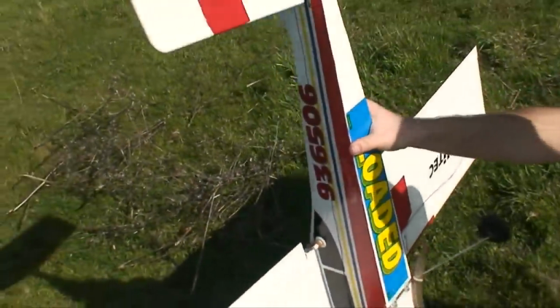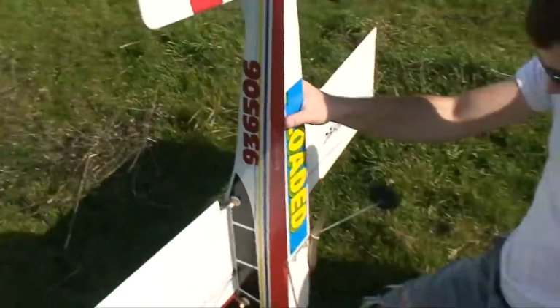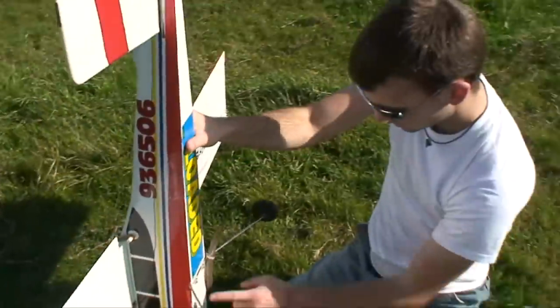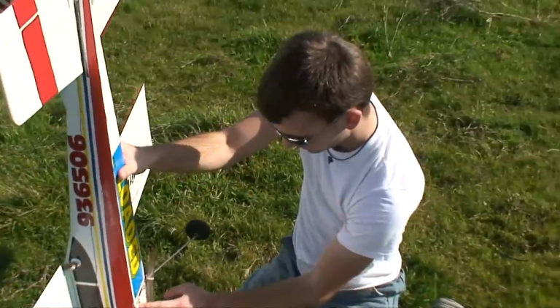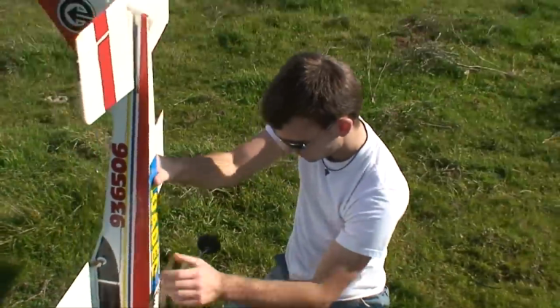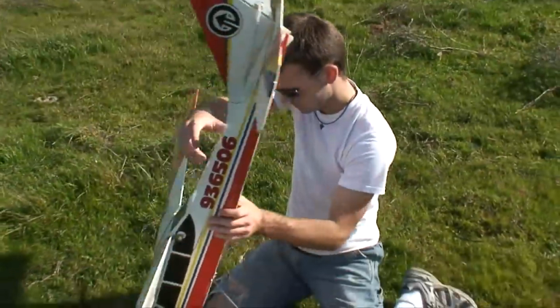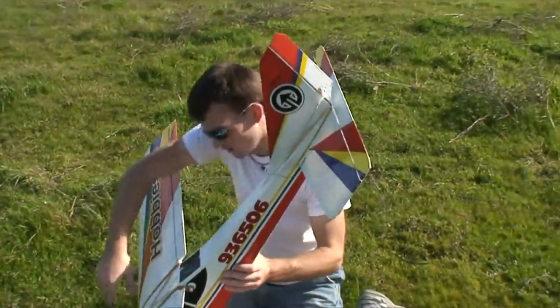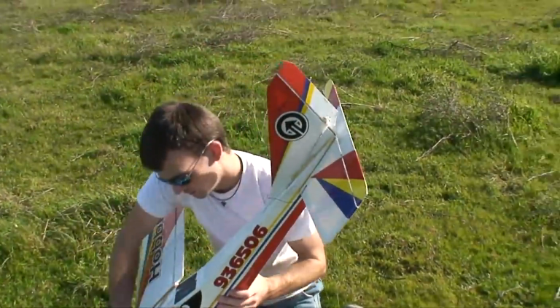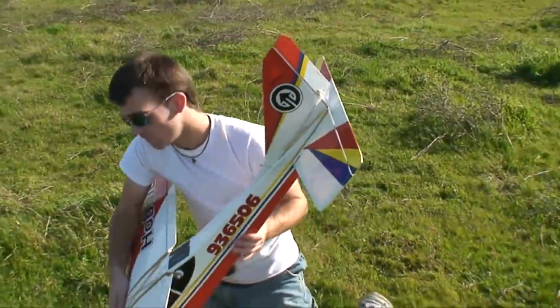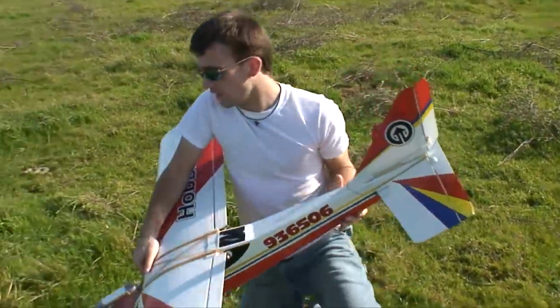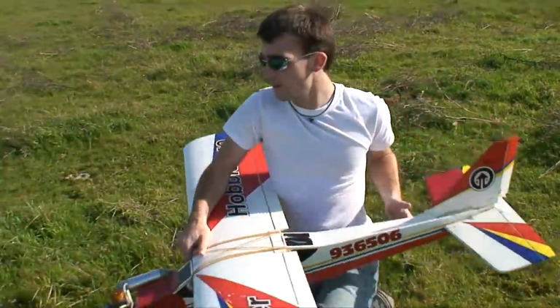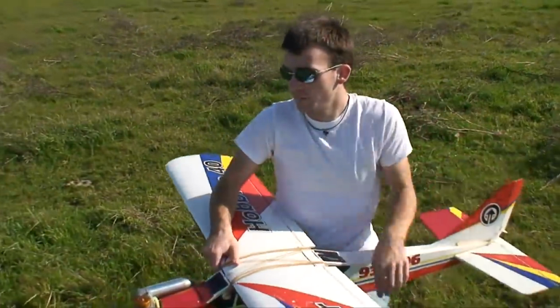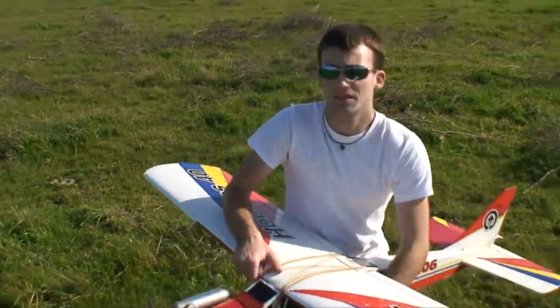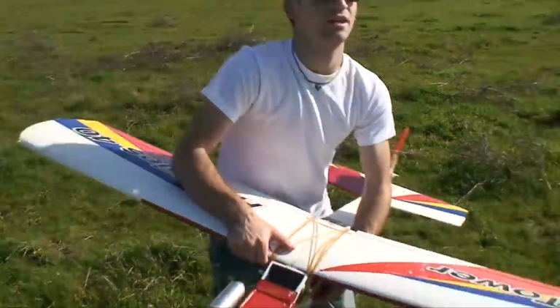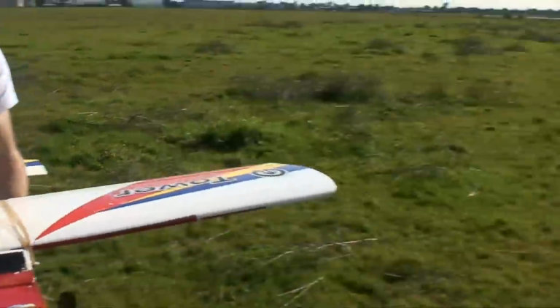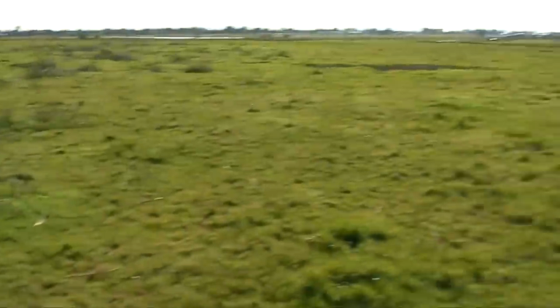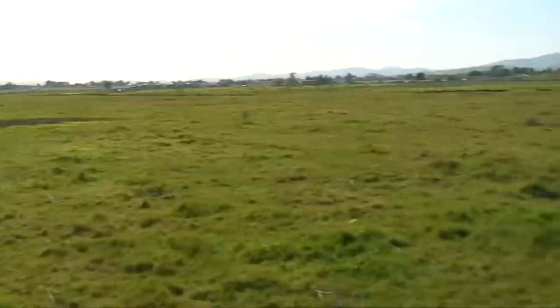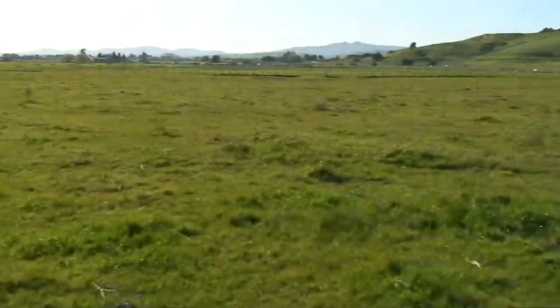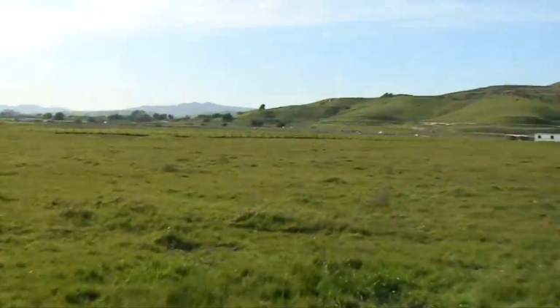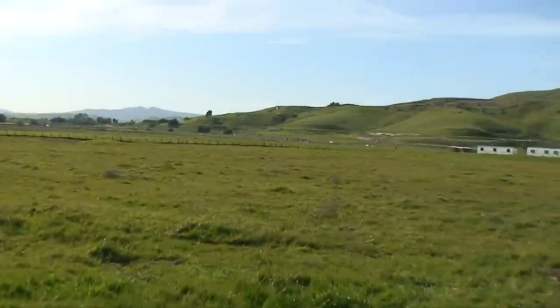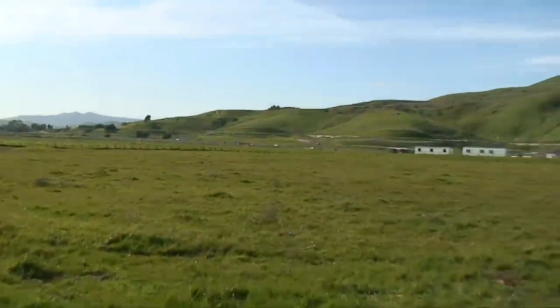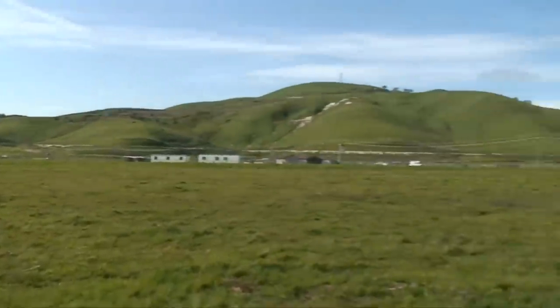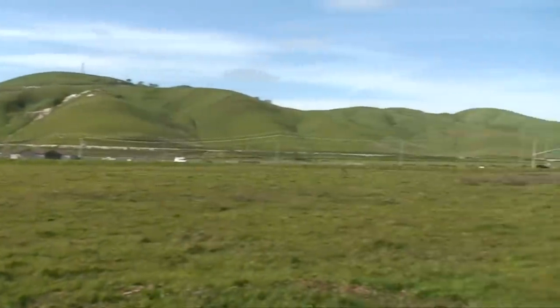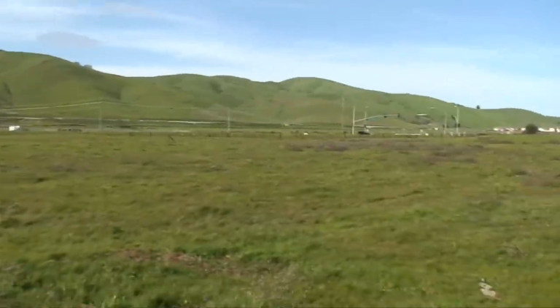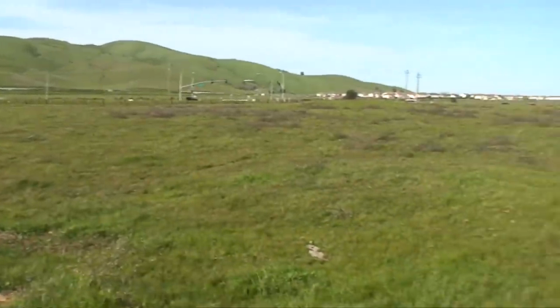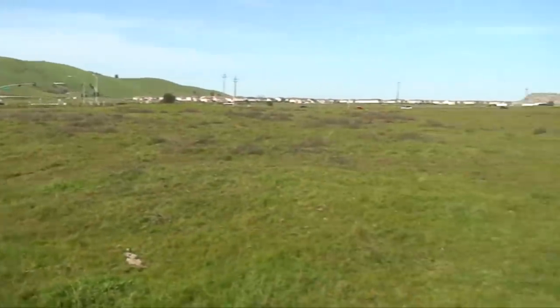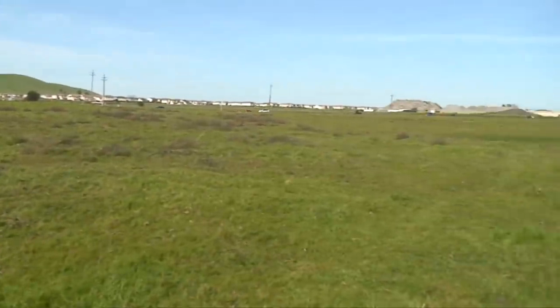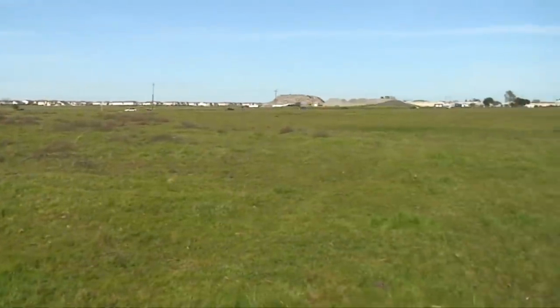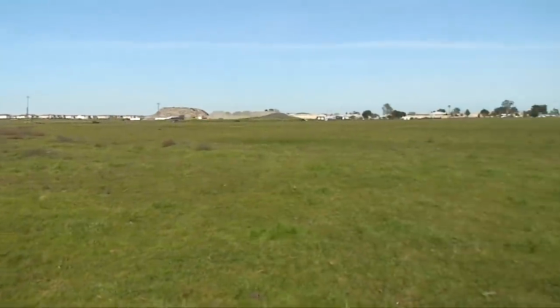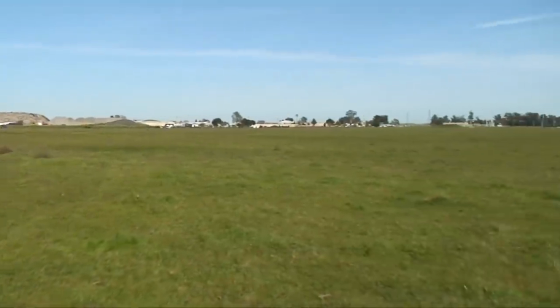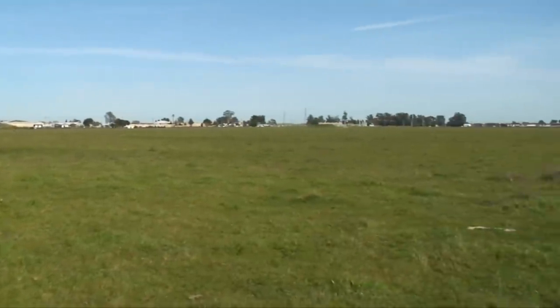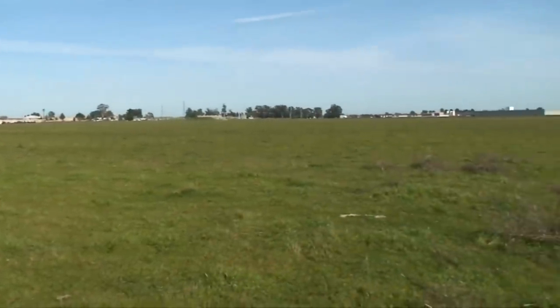Not bad — it's in one piece. Let's go back to the hangar. Long walk back in the middle of this field. There's nothing around us.